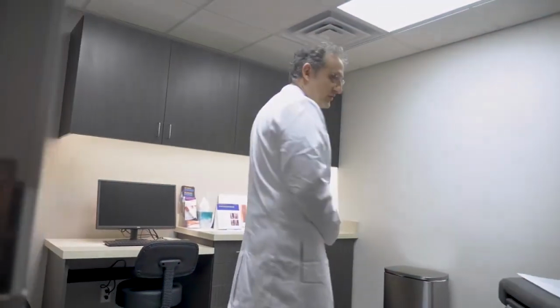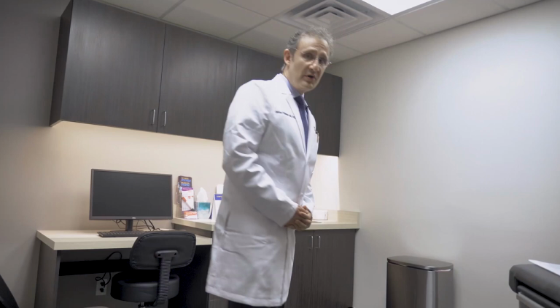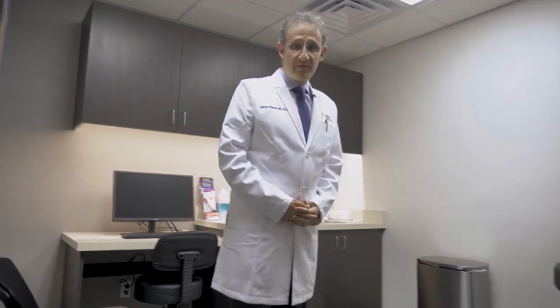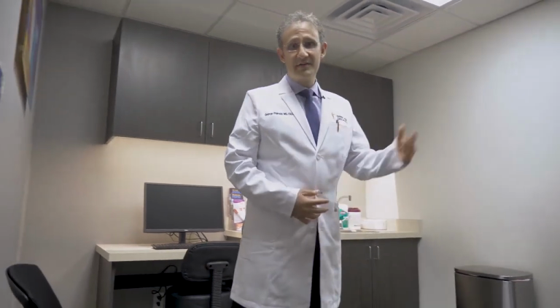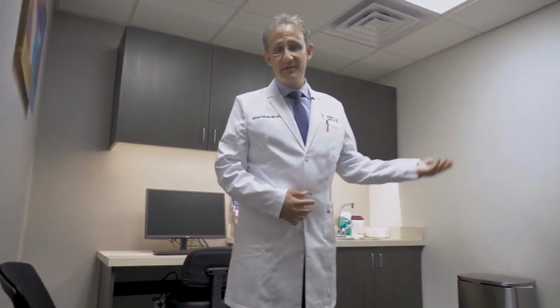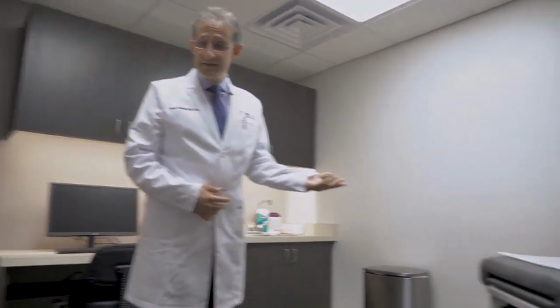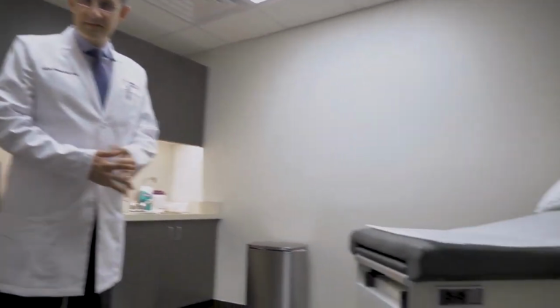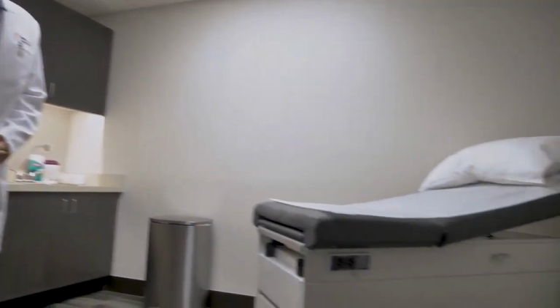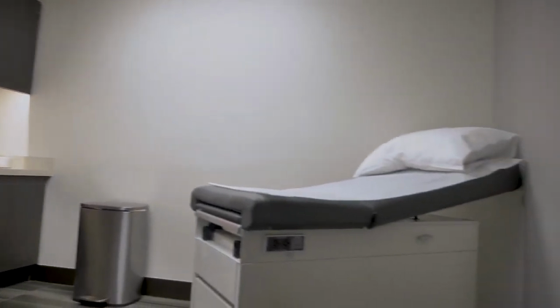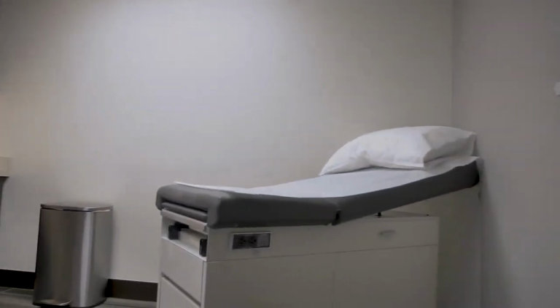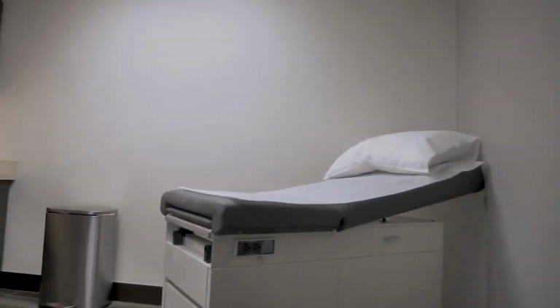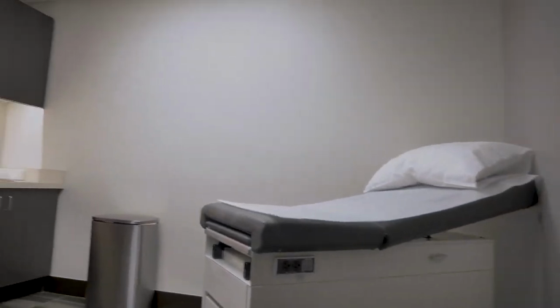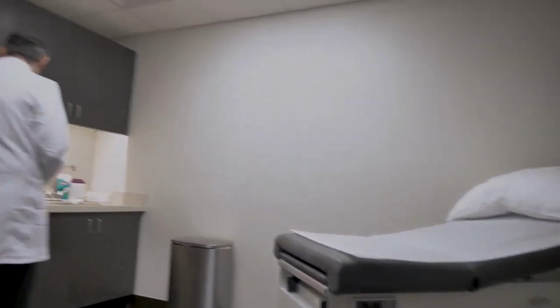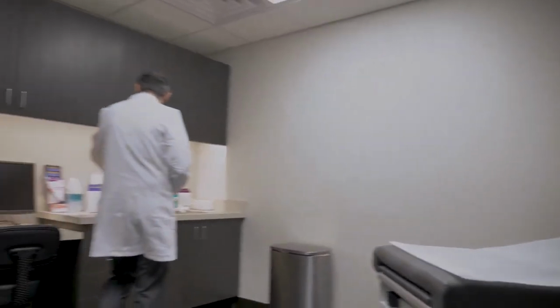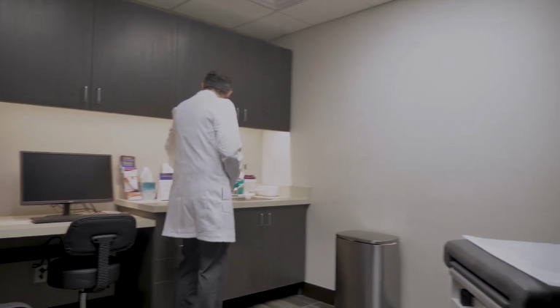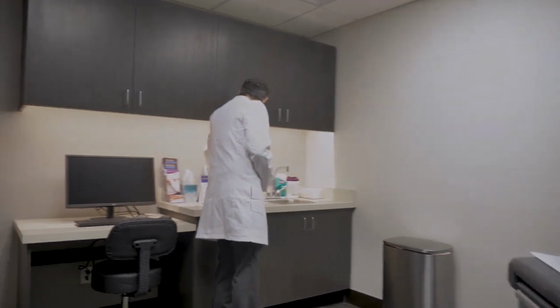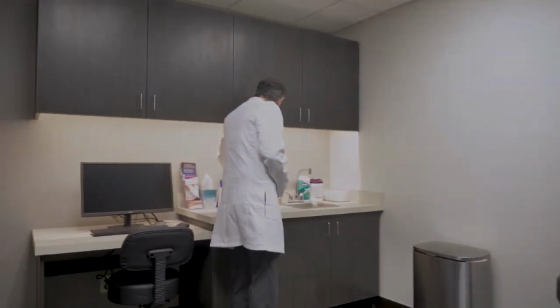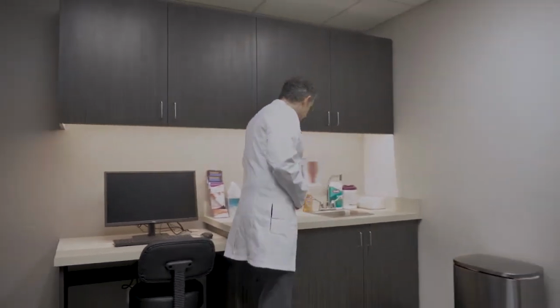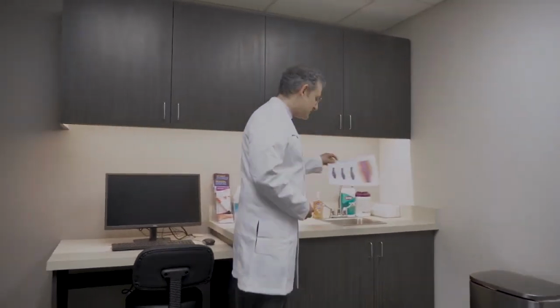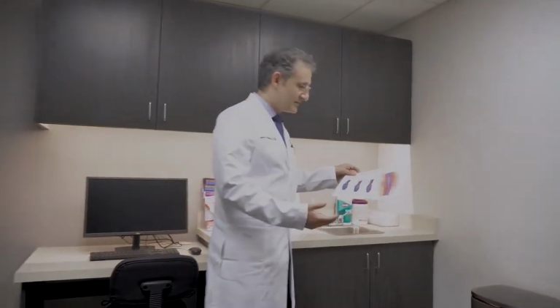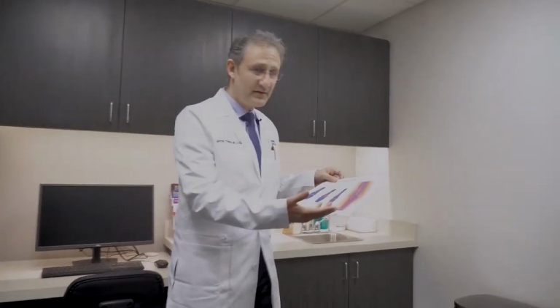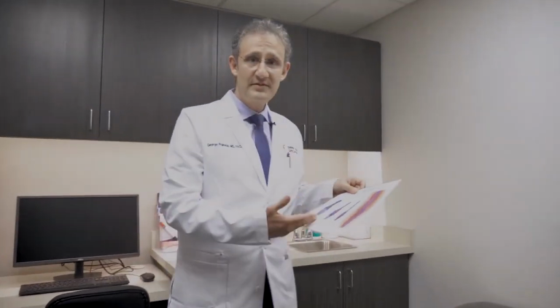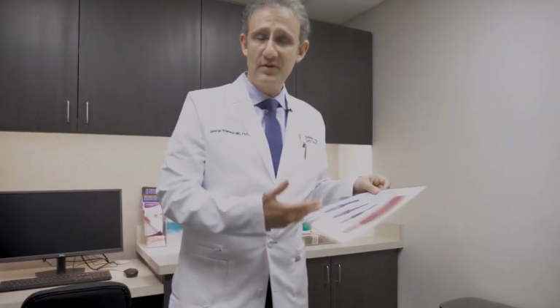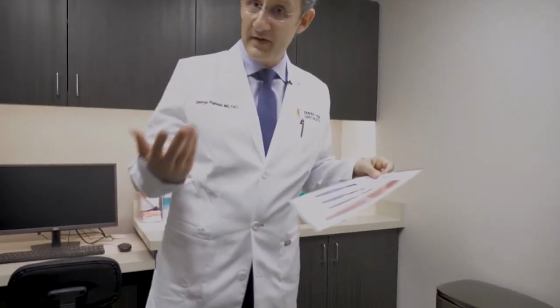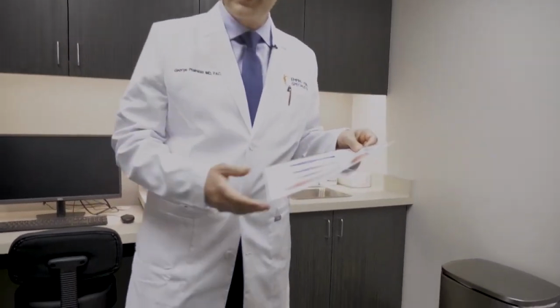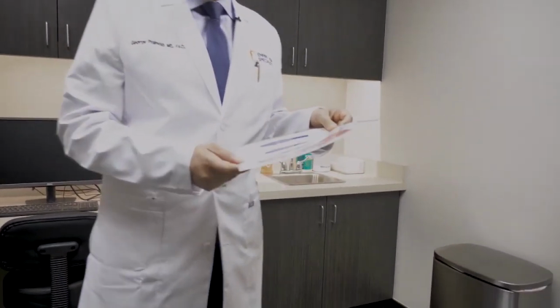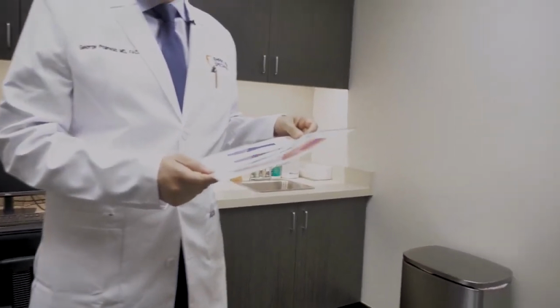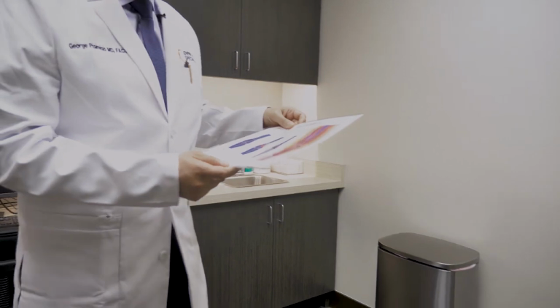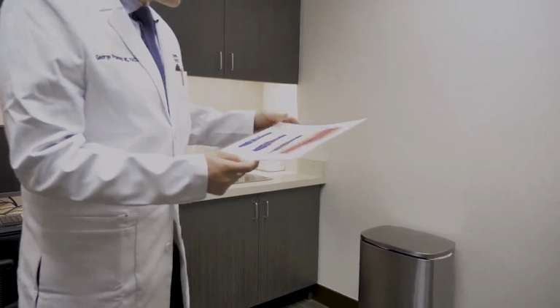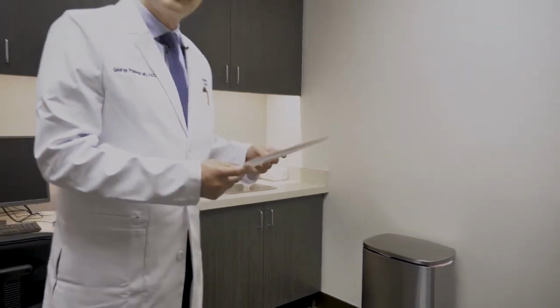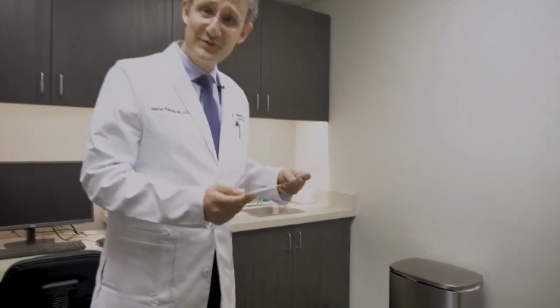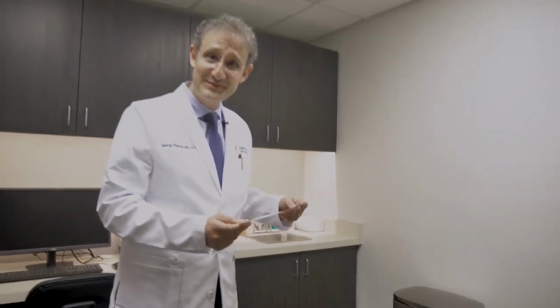We go over the vein disease that the patients may have. We spend some time discussing the pathology of the findings, positive and negative, and we discuss solutions for the patients.